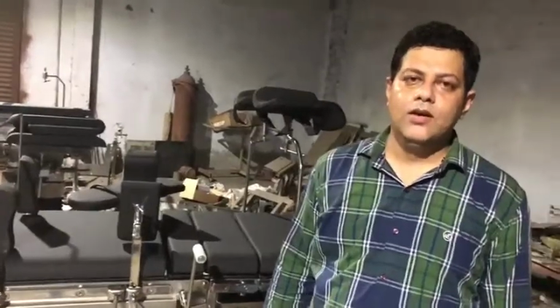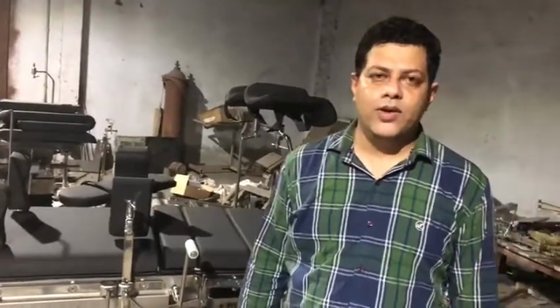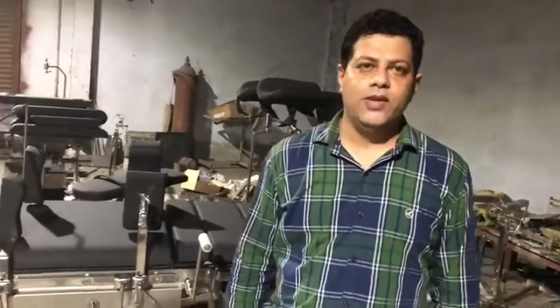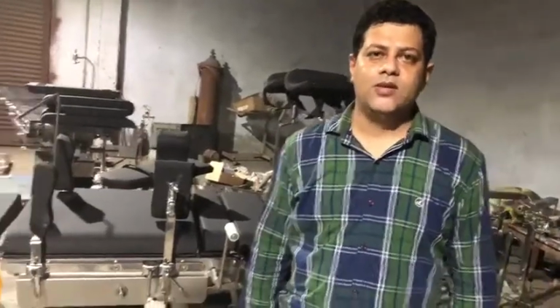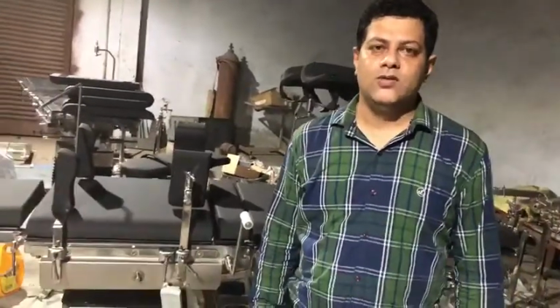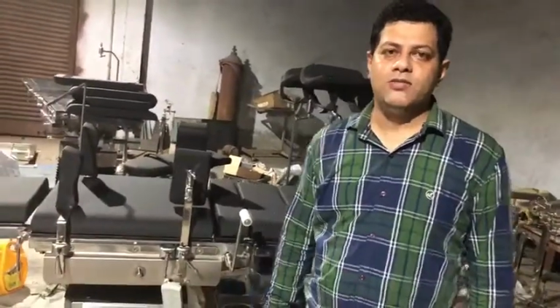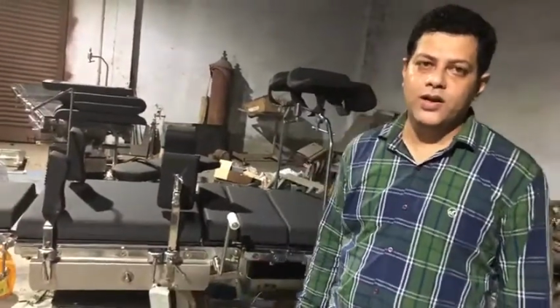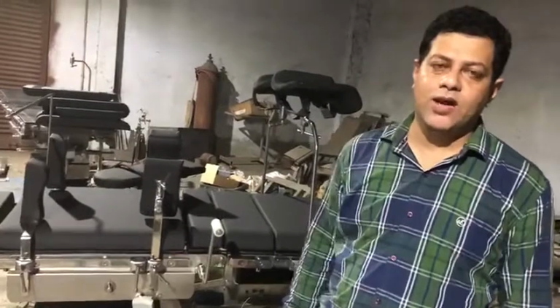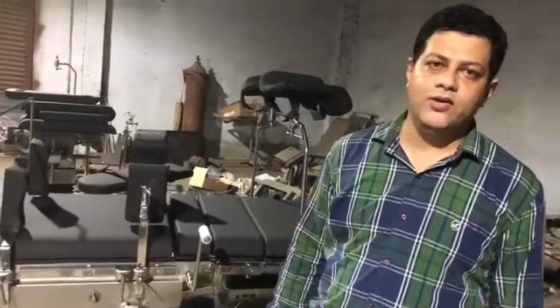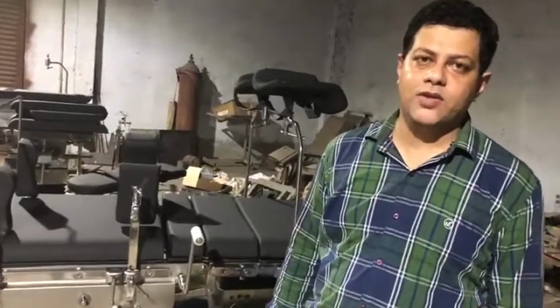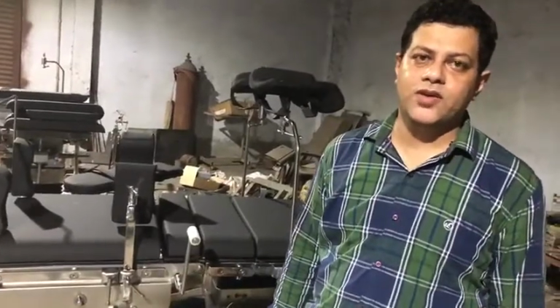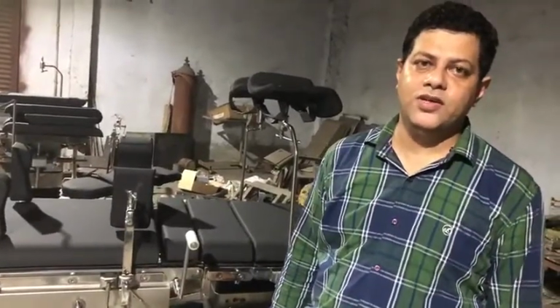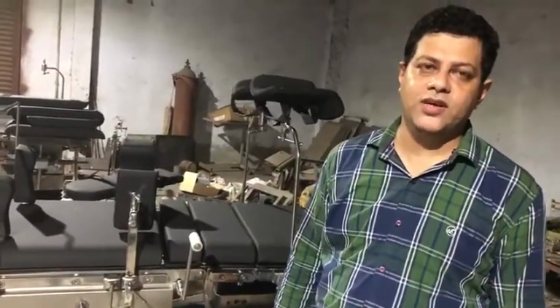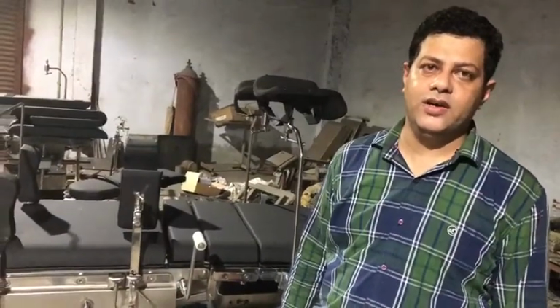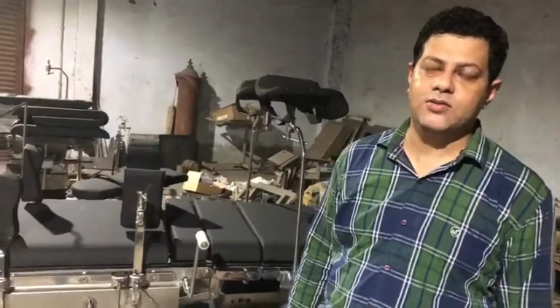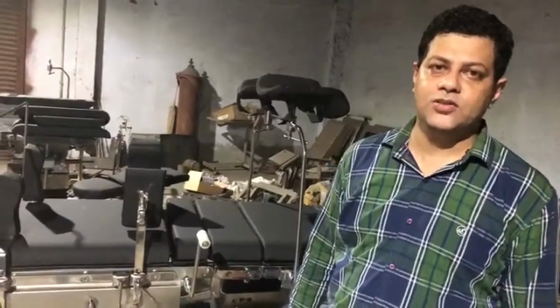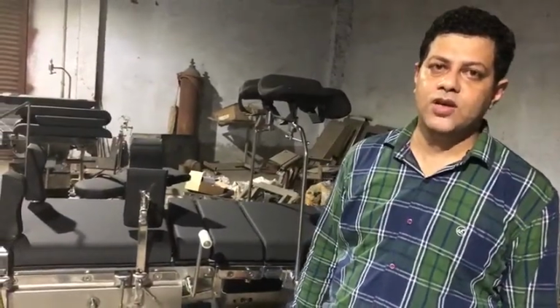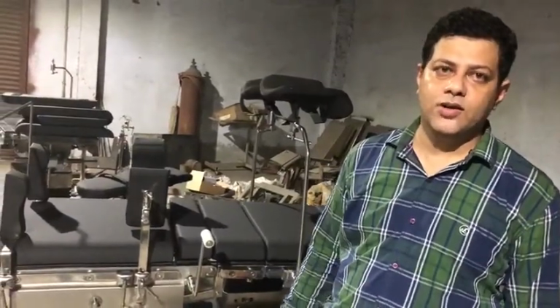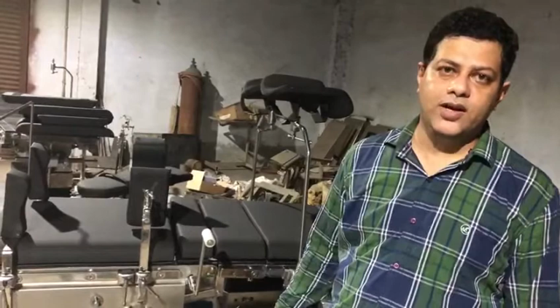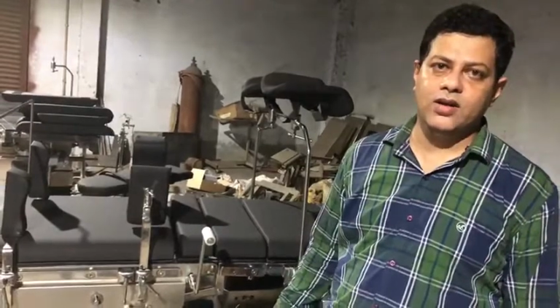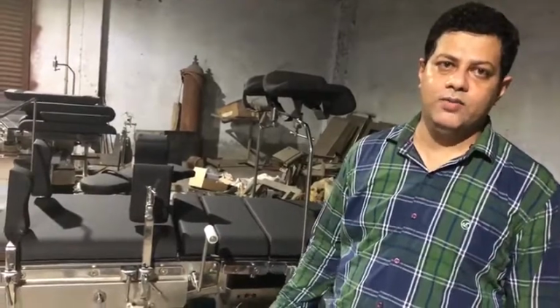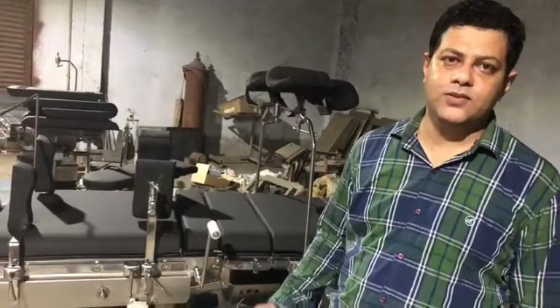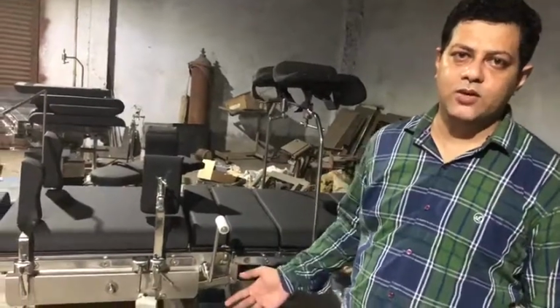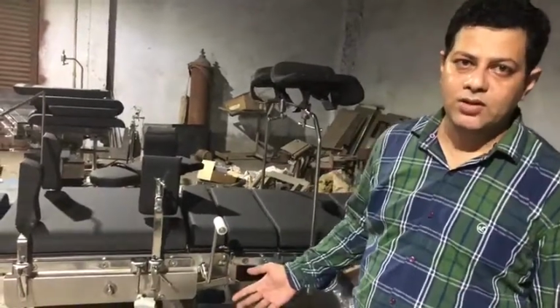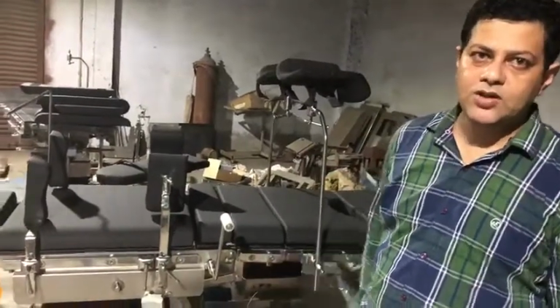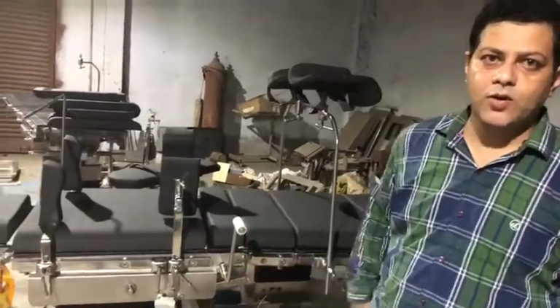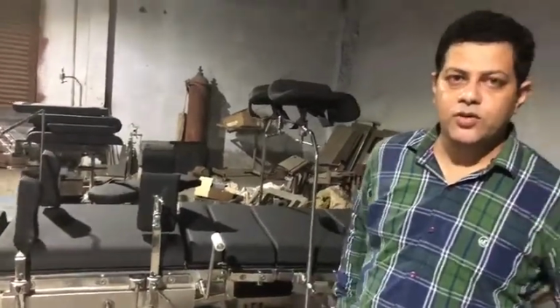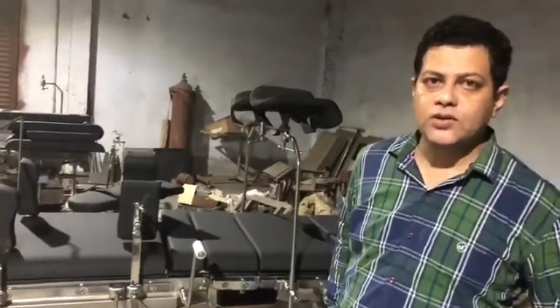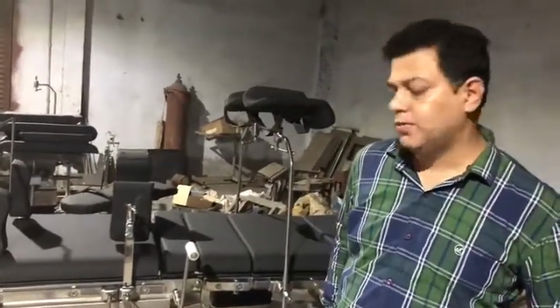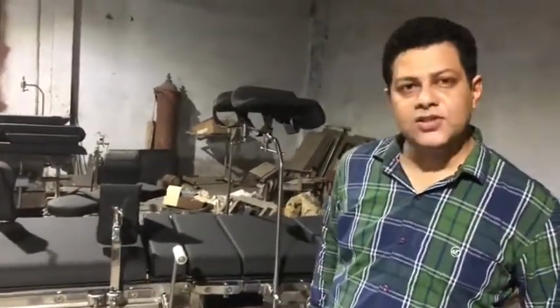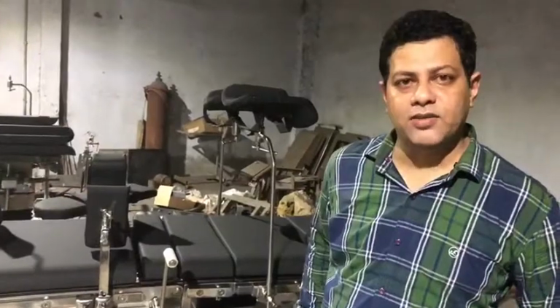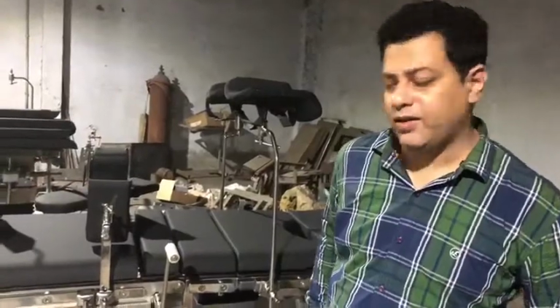Hello everyone, good evening. This is Tarun Mehta once again for you and I would like to introduce our product which is DG300, and it has a provision of two electrical and one manual, which is an OT table. I will walk you through all the positions and the functionalities.